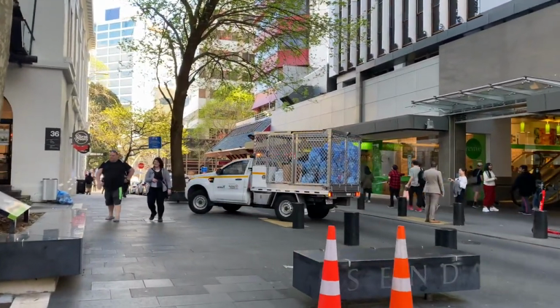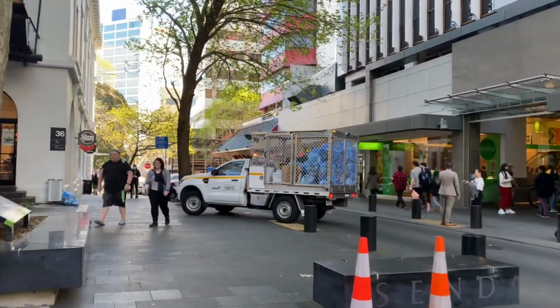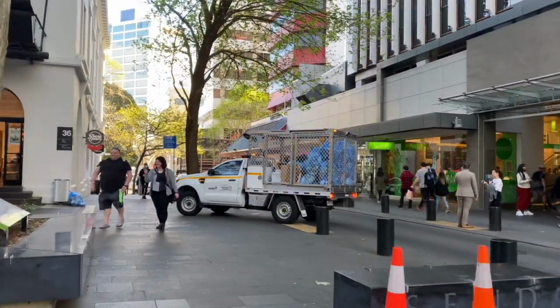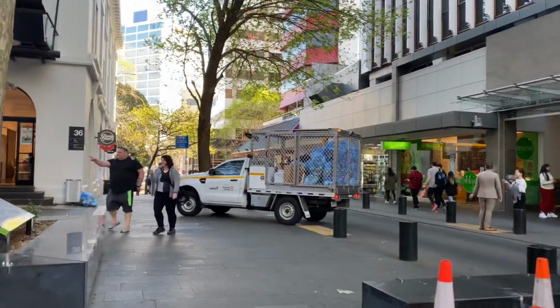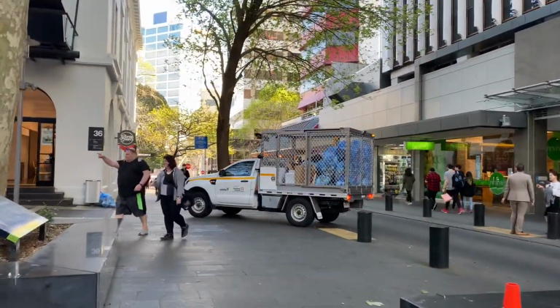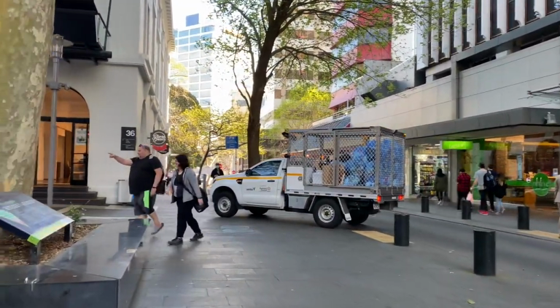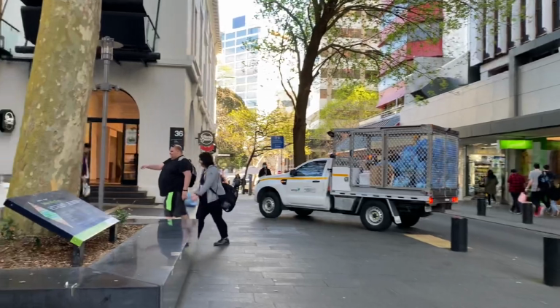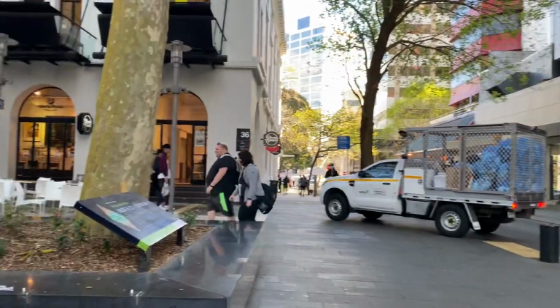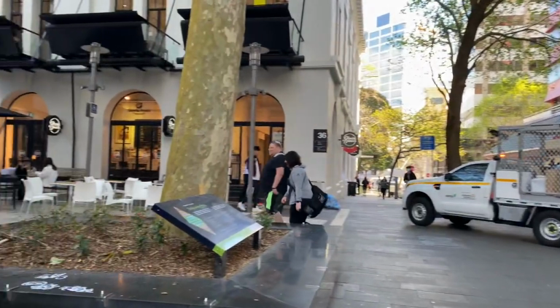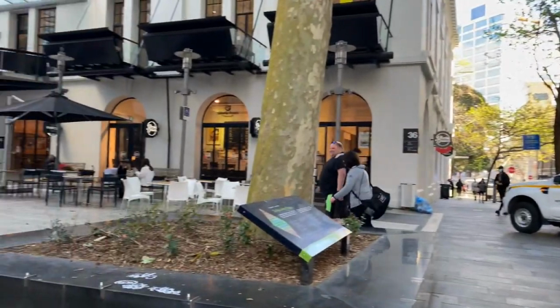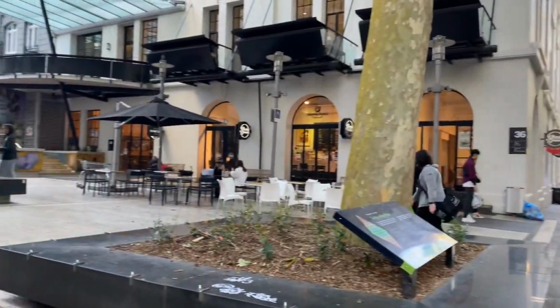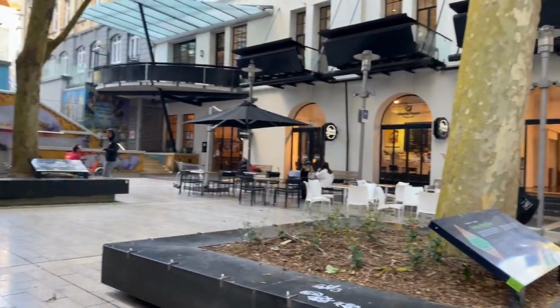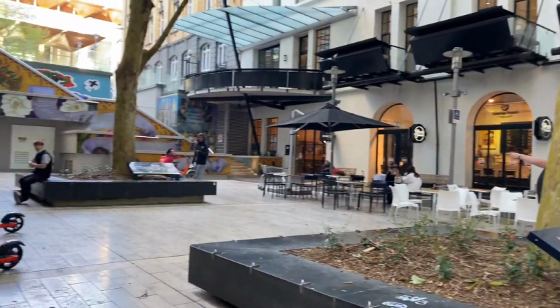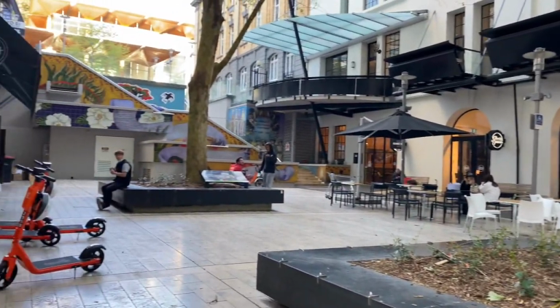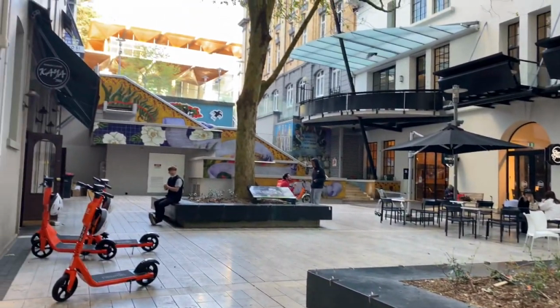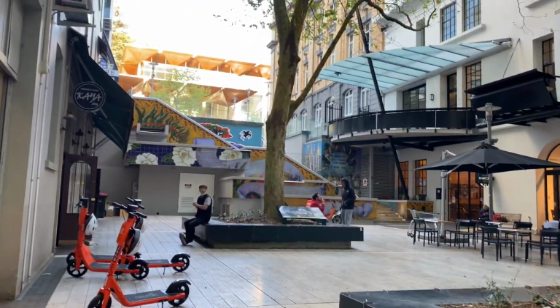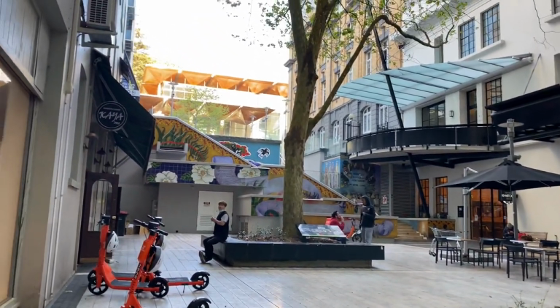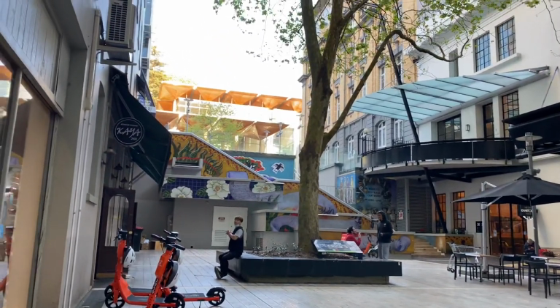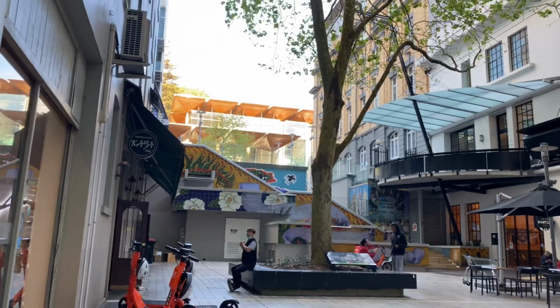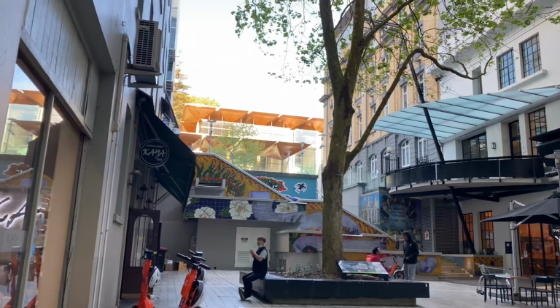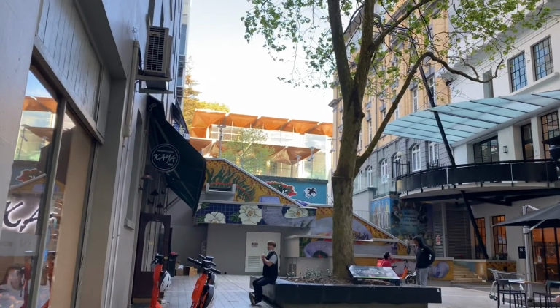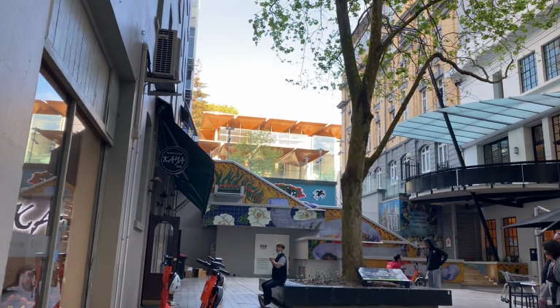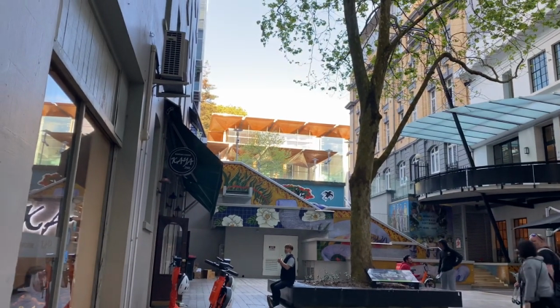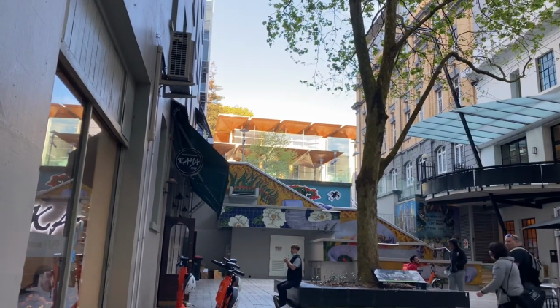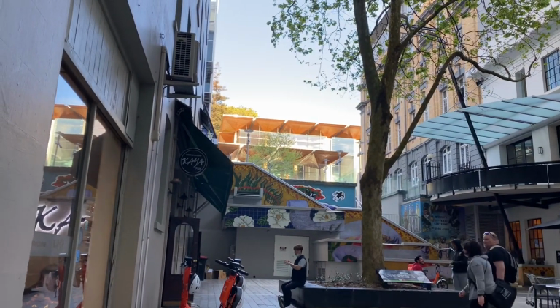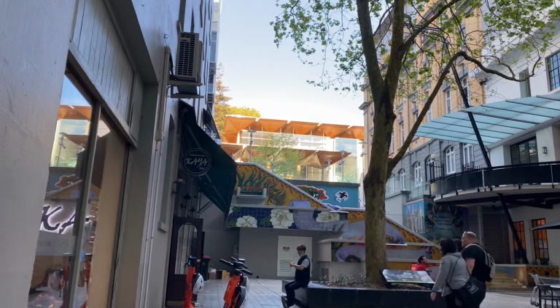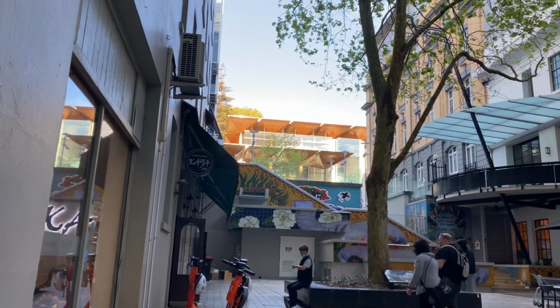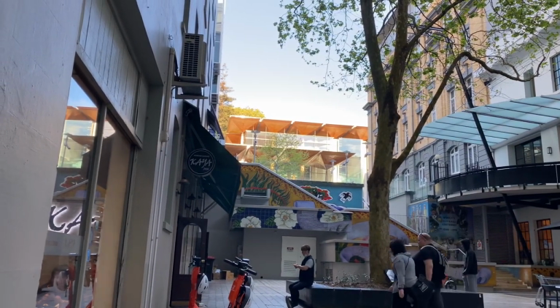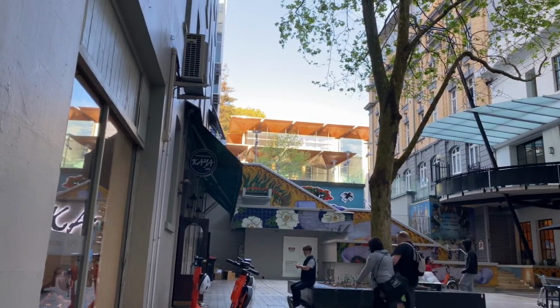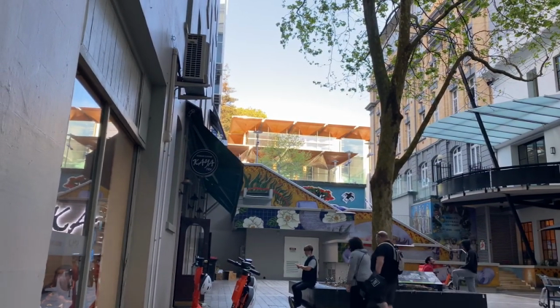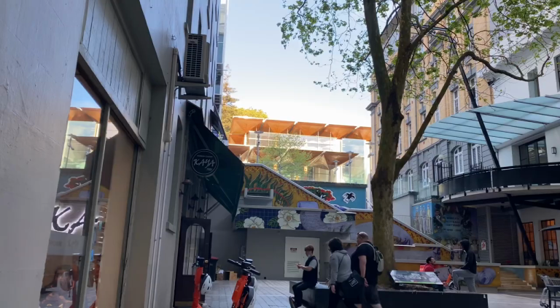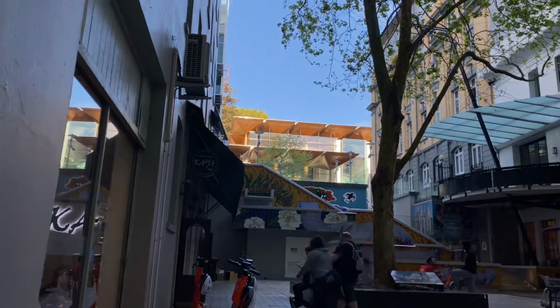When you get to this point you can turn left and you'll see the art gallery up there. In some countries it's known as an art museum, but in New Zealand we call it the art gallery.